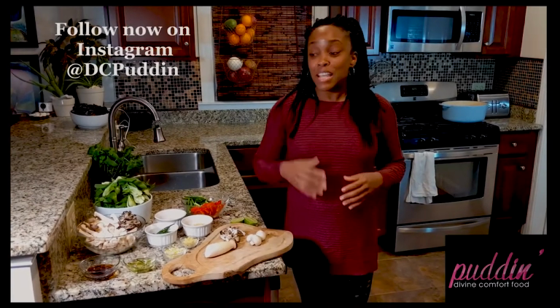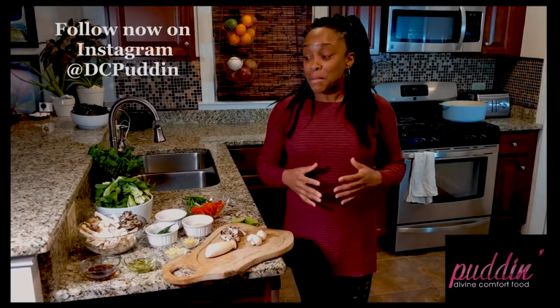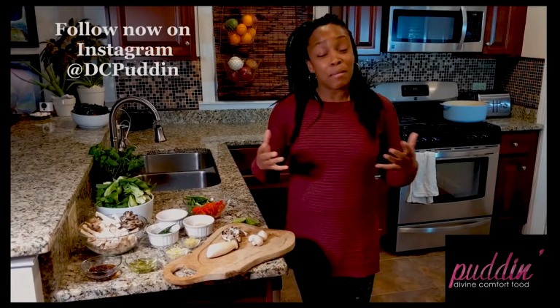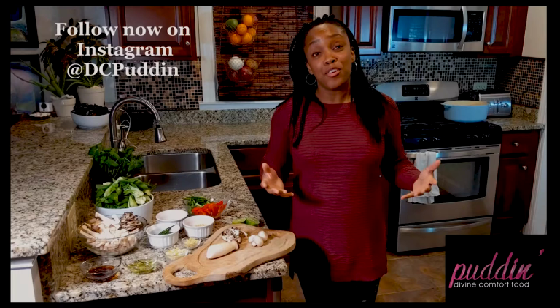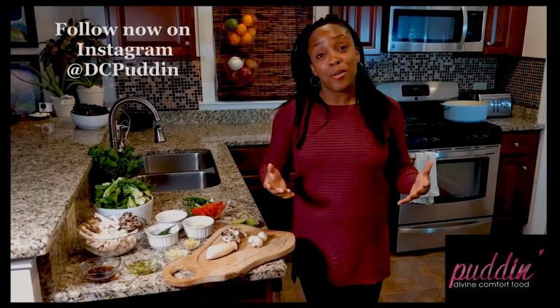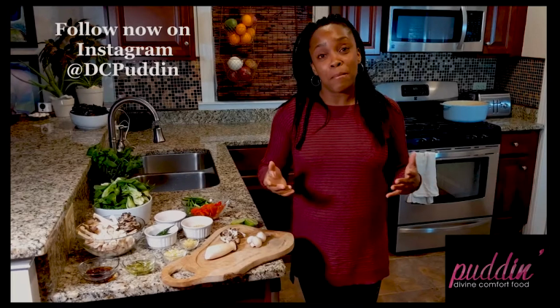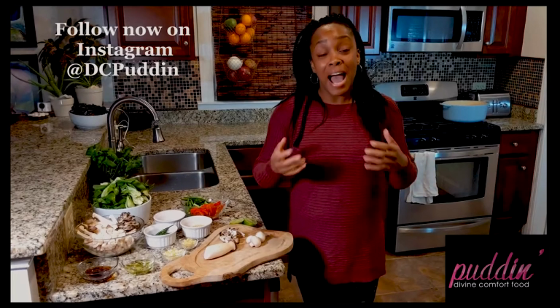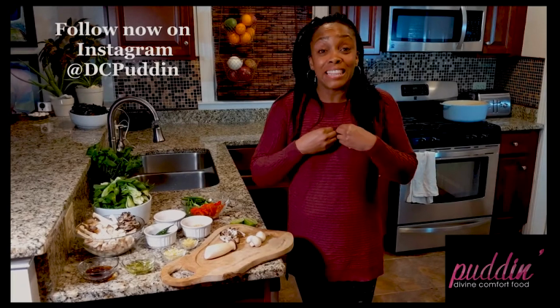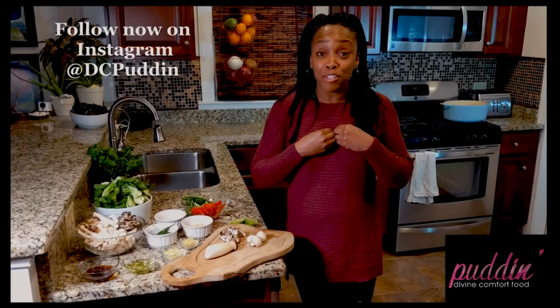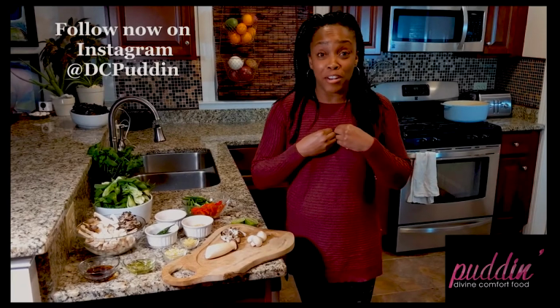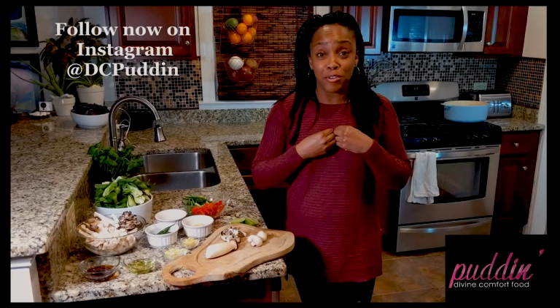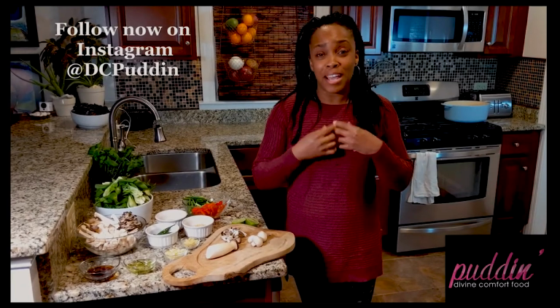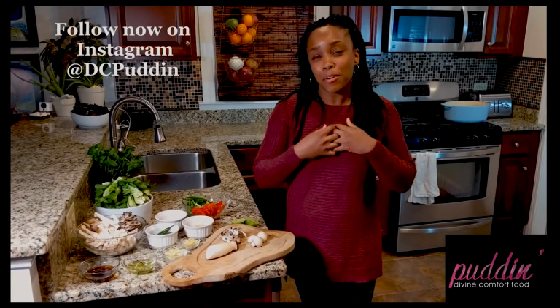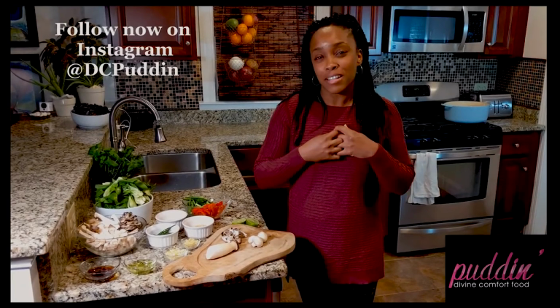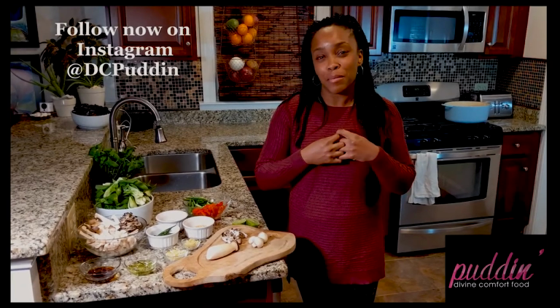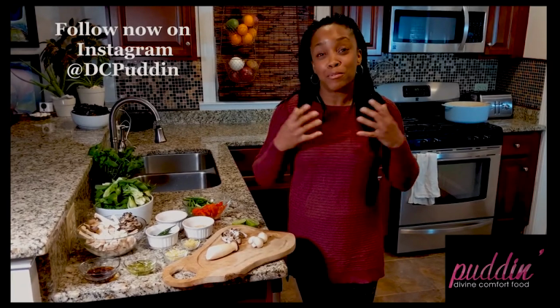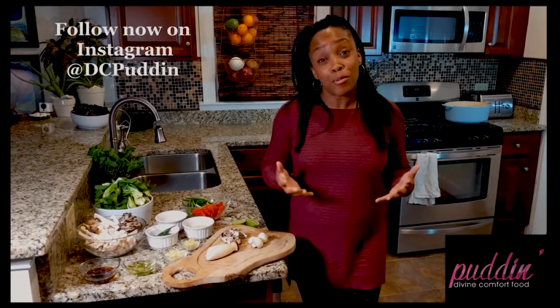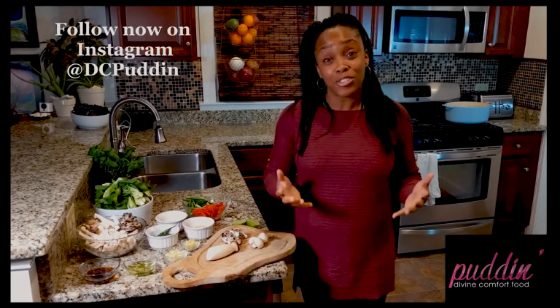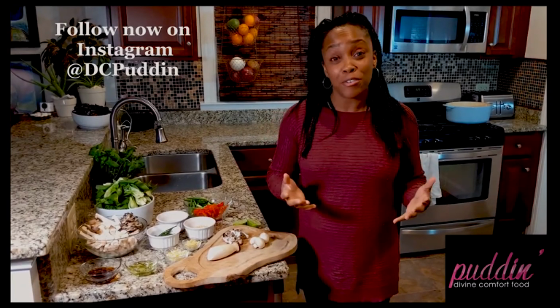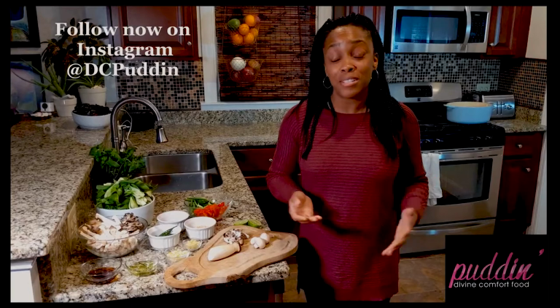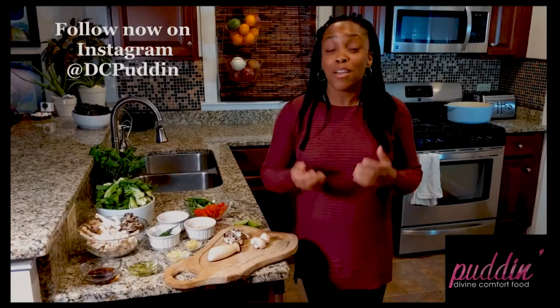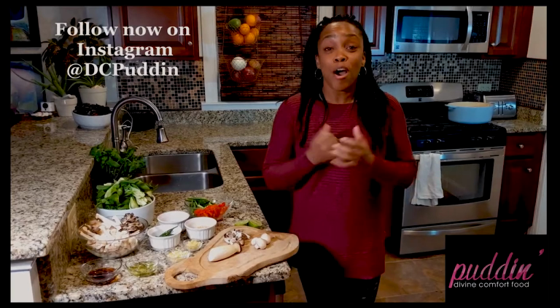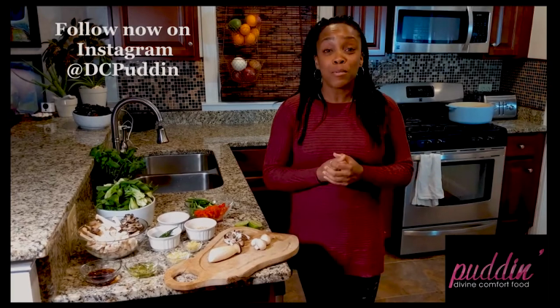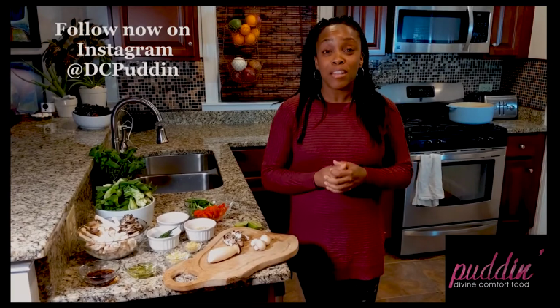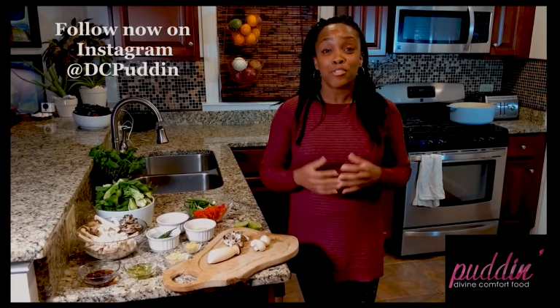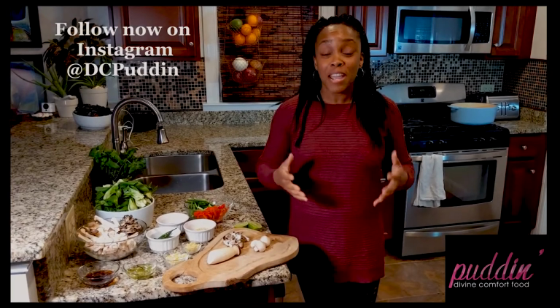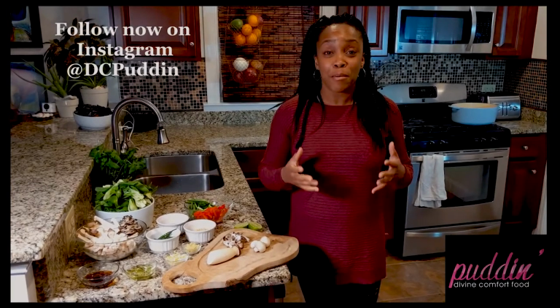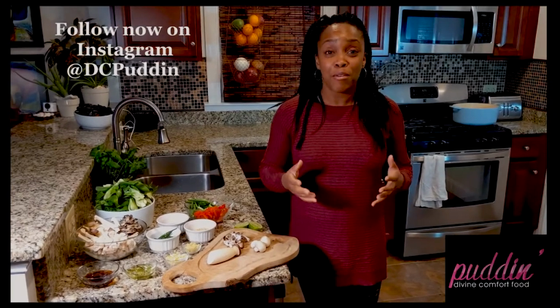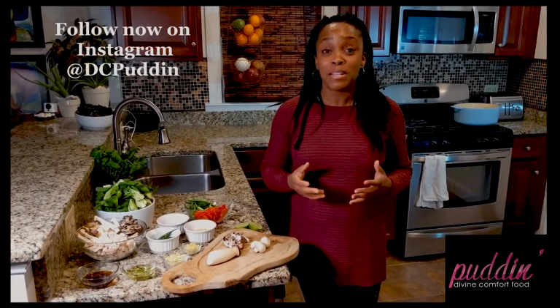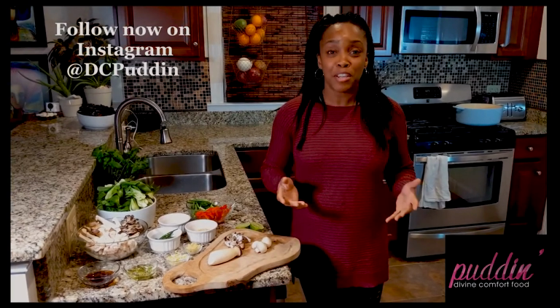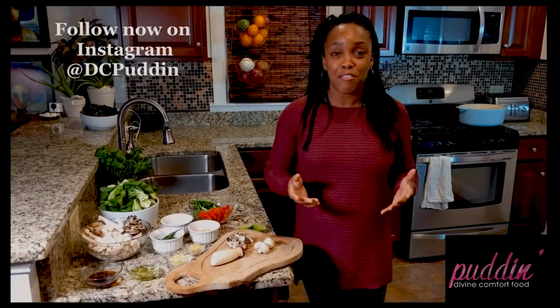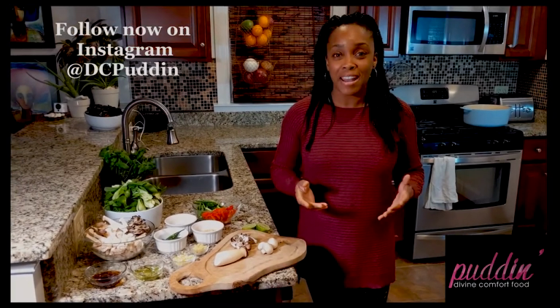Today we're going to make something new. I love to try new foods. I come across a lot of people who don't like to try new foods, and what I always want to tell them is: your favorite meal may be something you've never had.